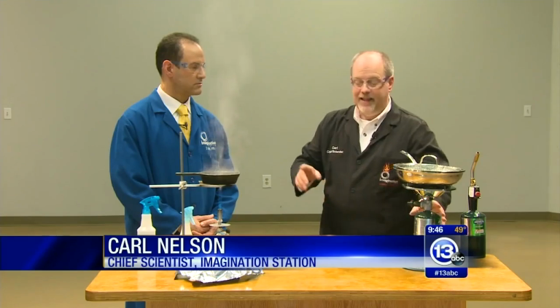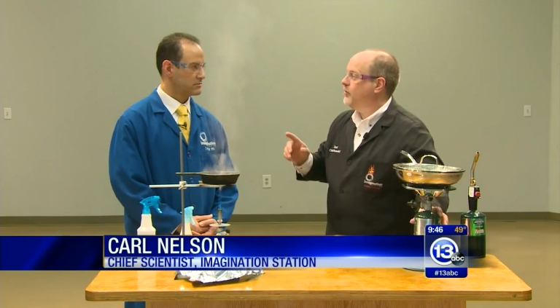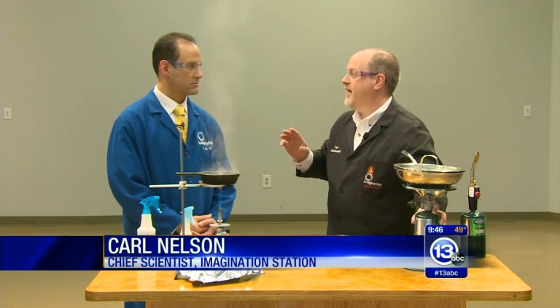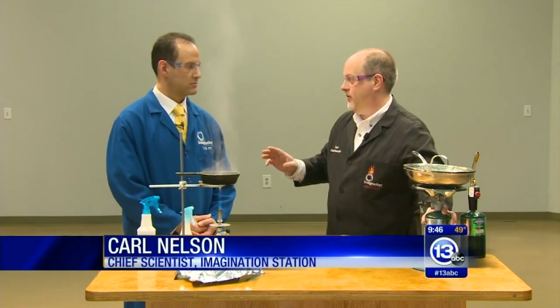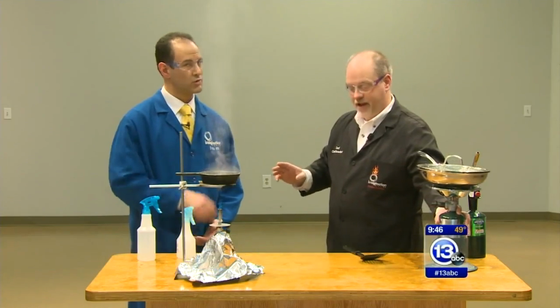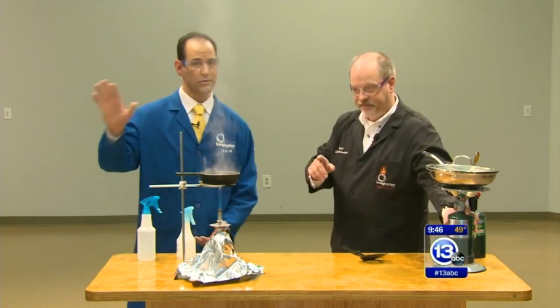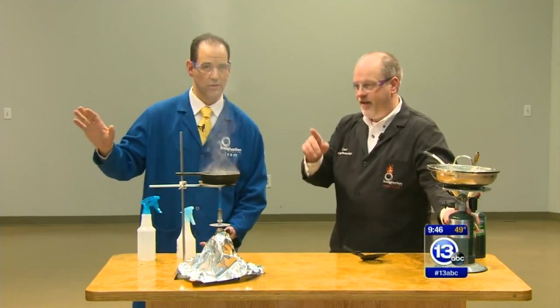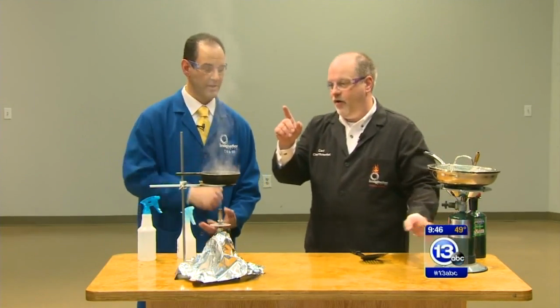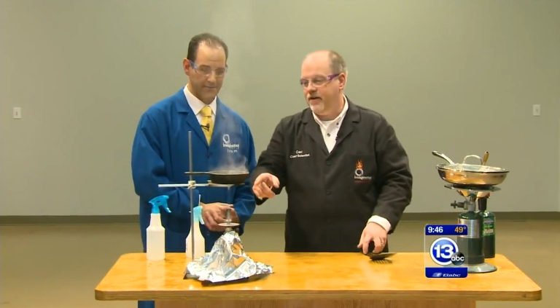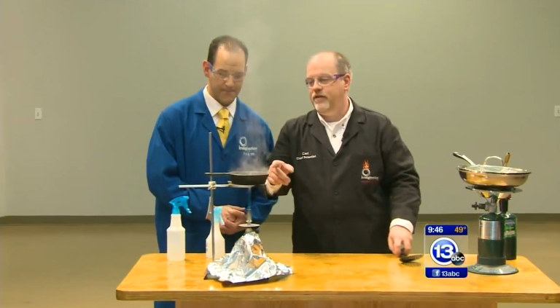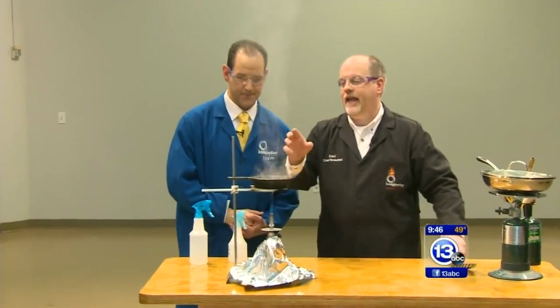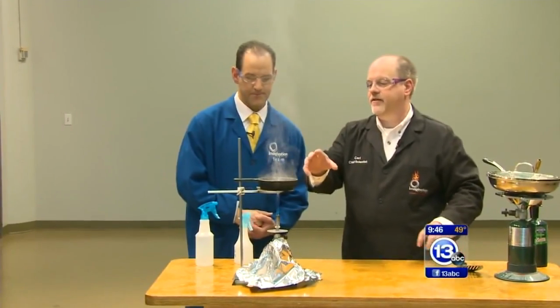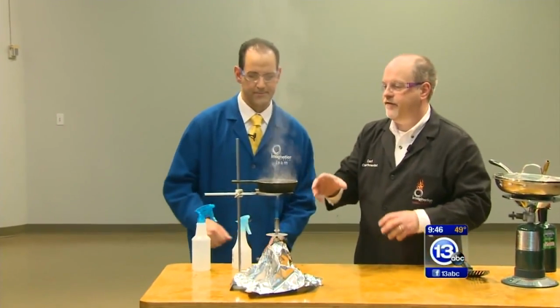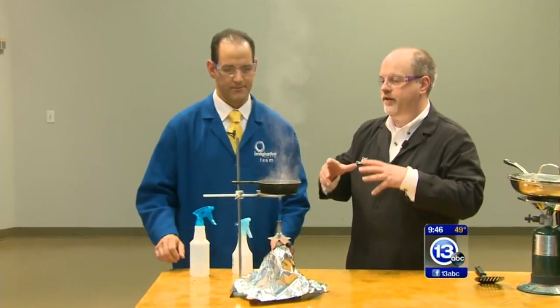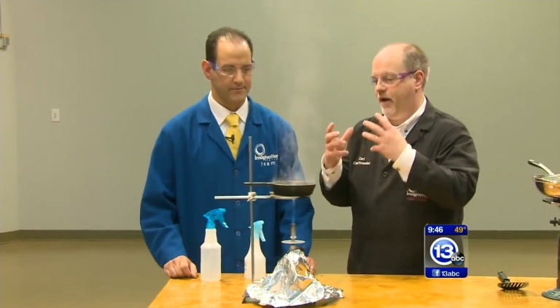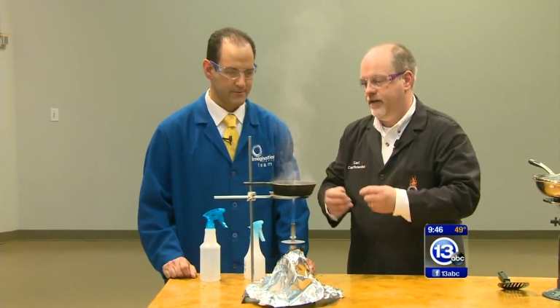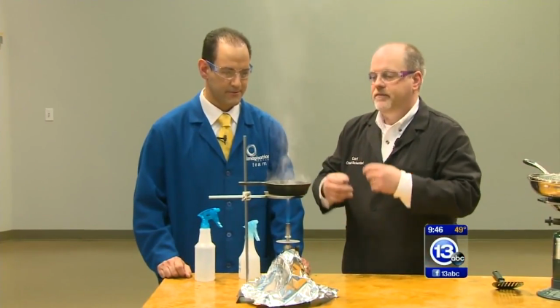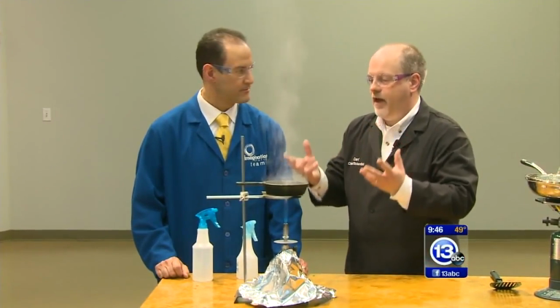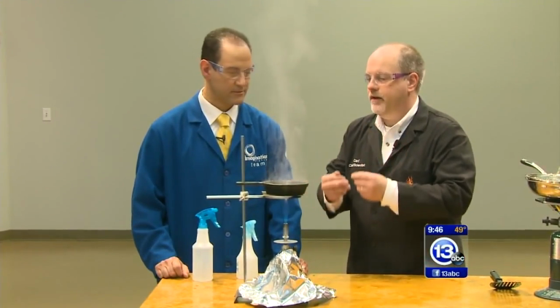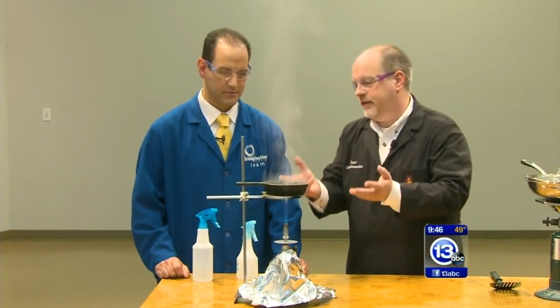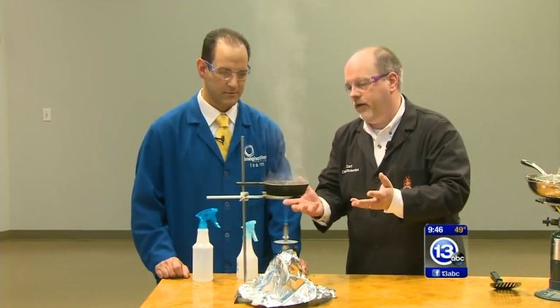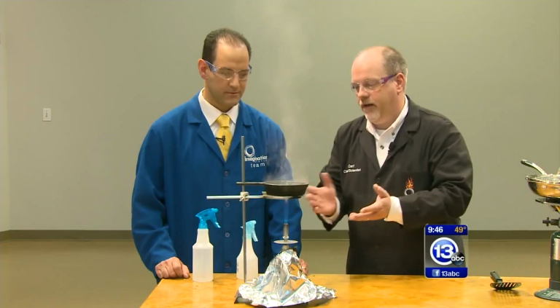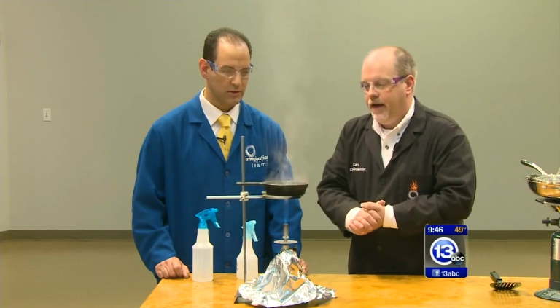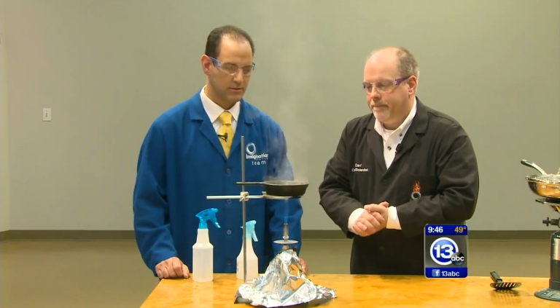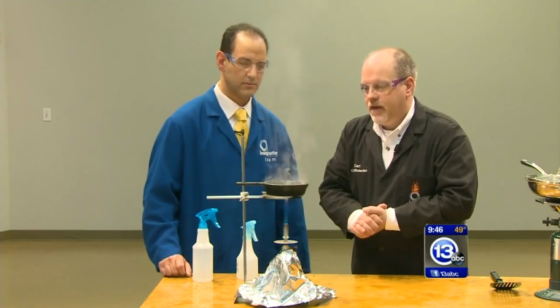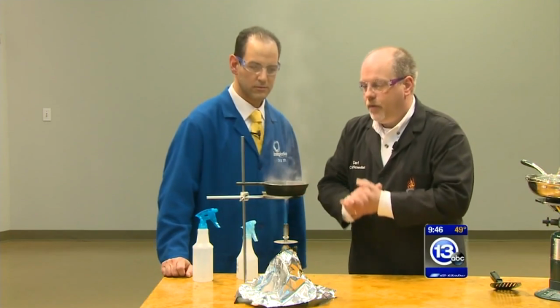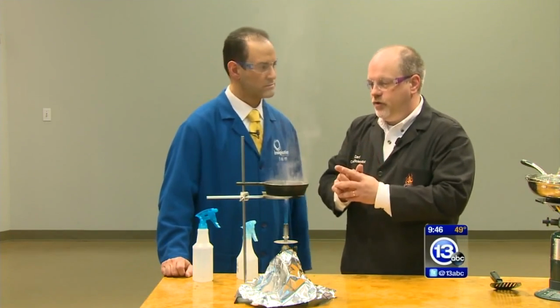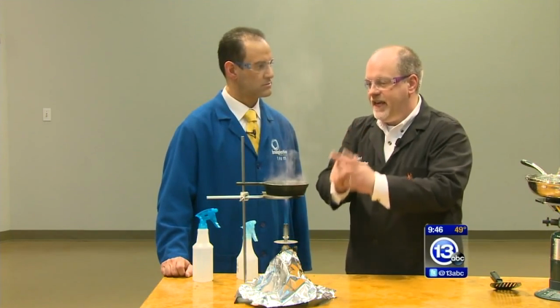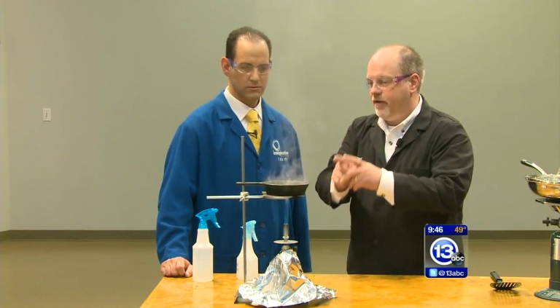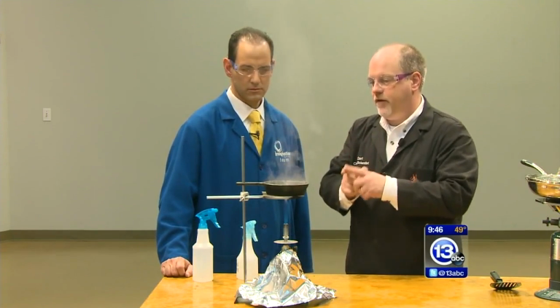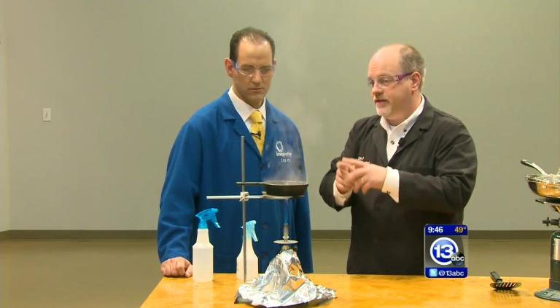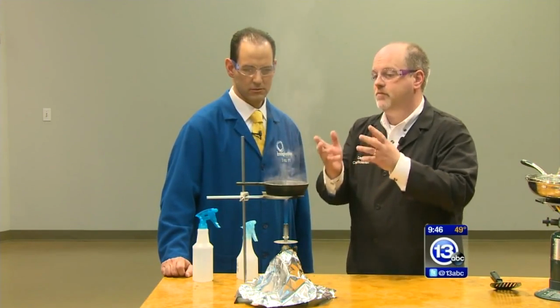Let me show you what you should never do. Don't do this at home. Over here we've got a cast iron skillet filled with some paraffin — it's like a hydrocarbon, it's like oil. What we're going to do is heat it up very, very hot. You can see it's already smoking.